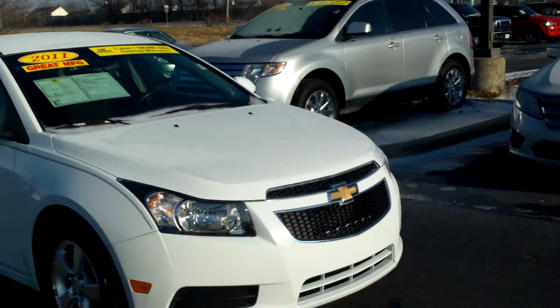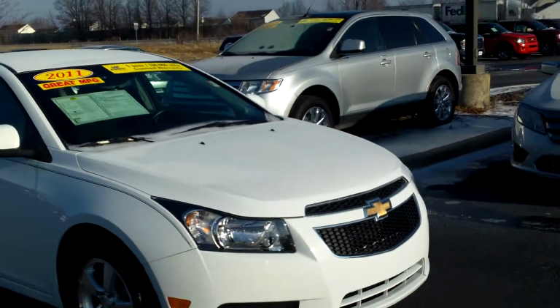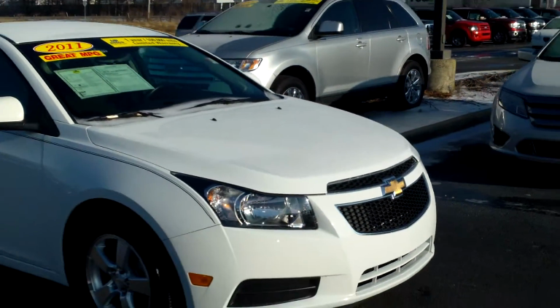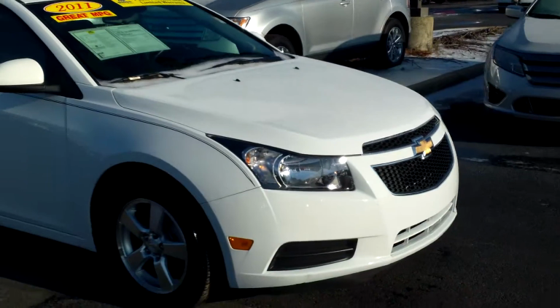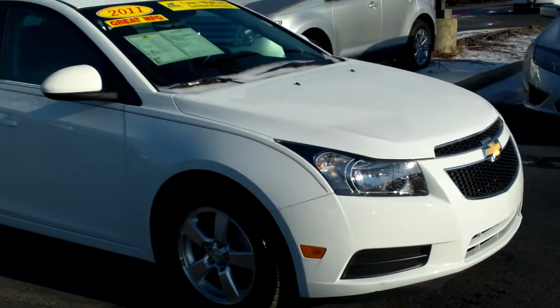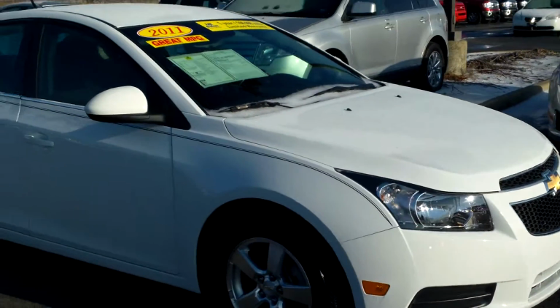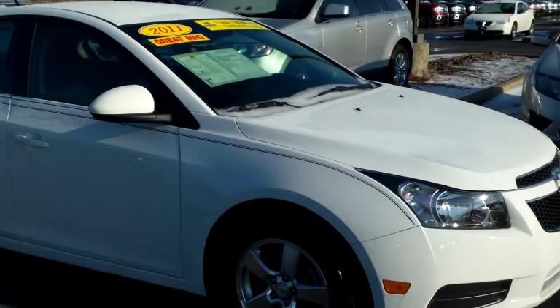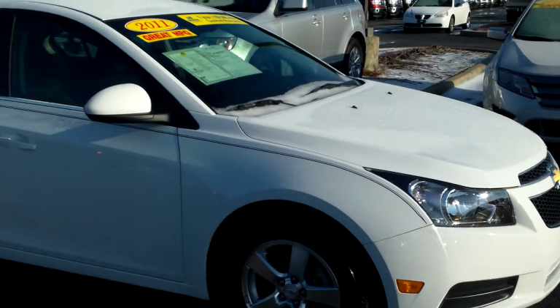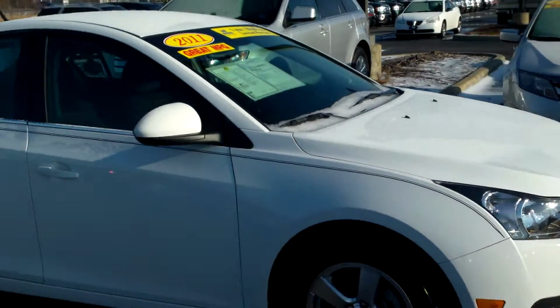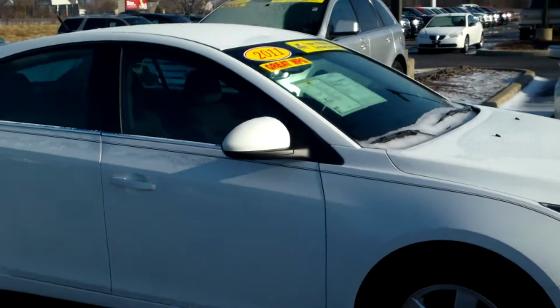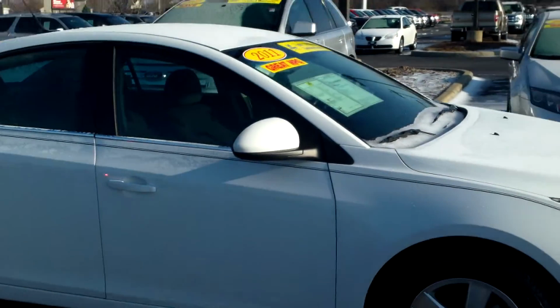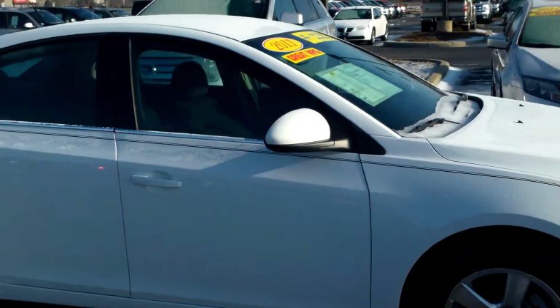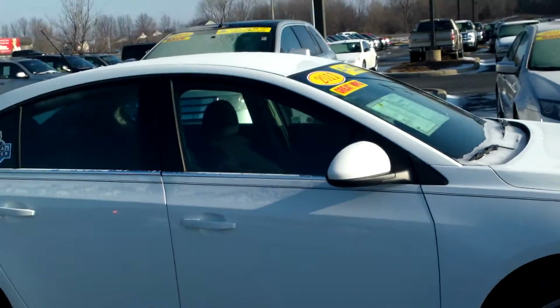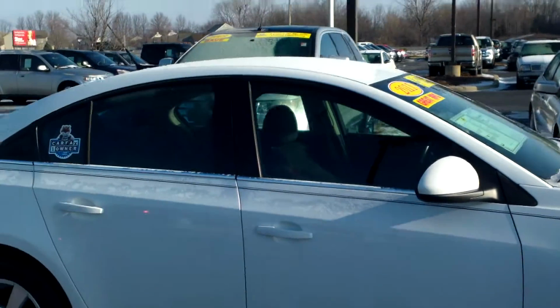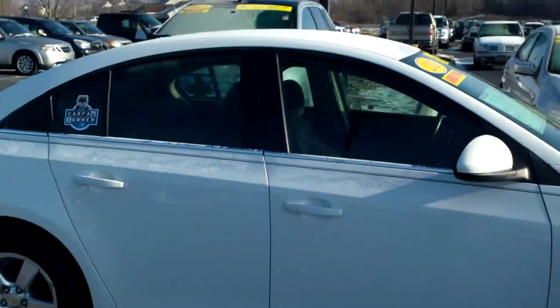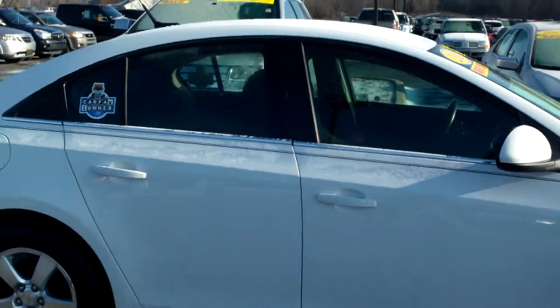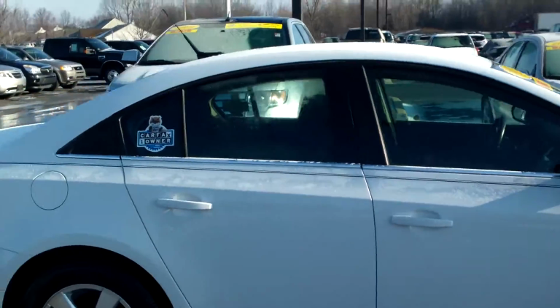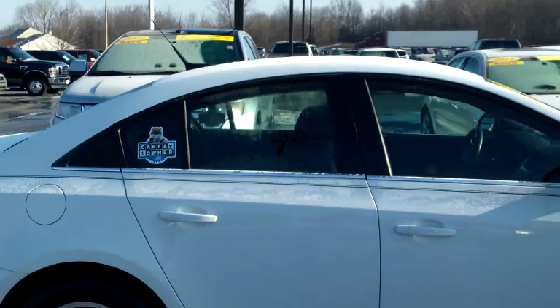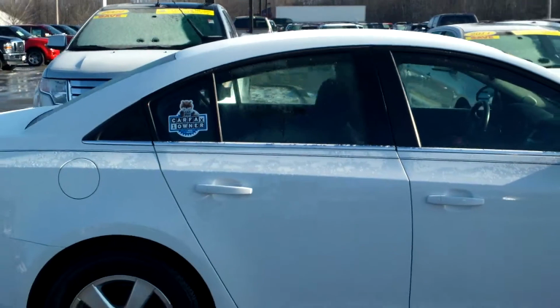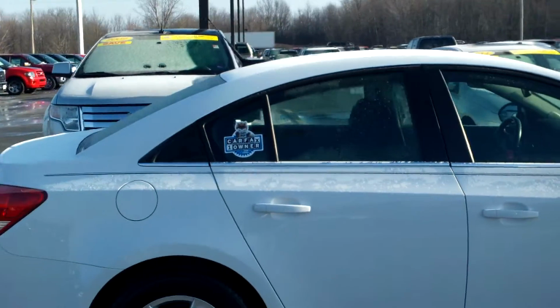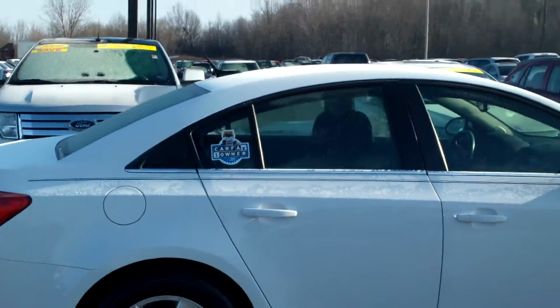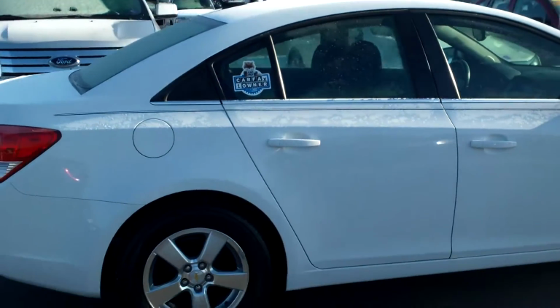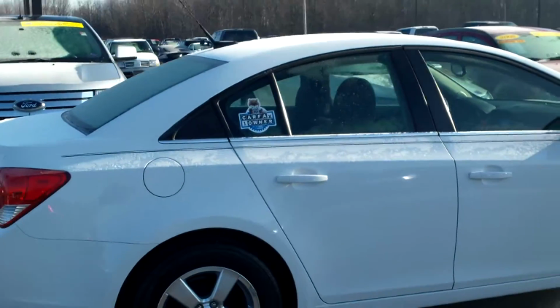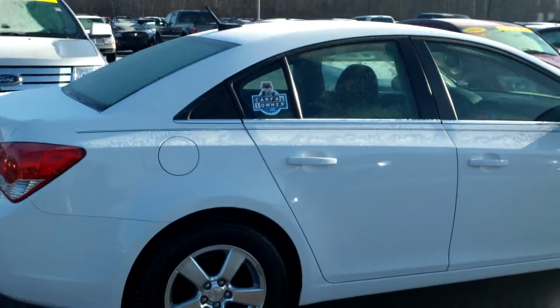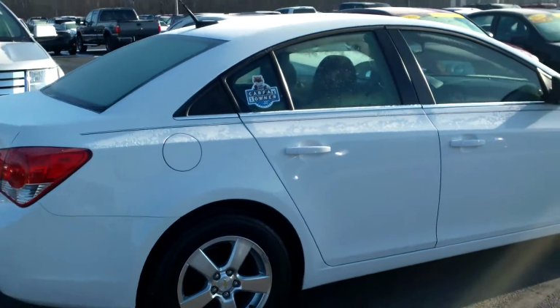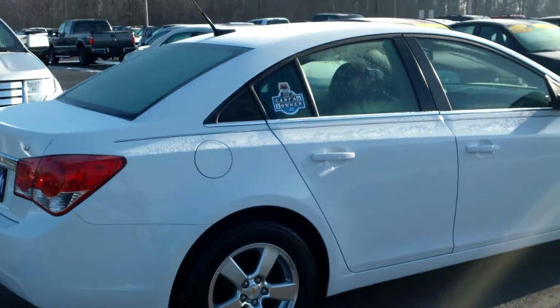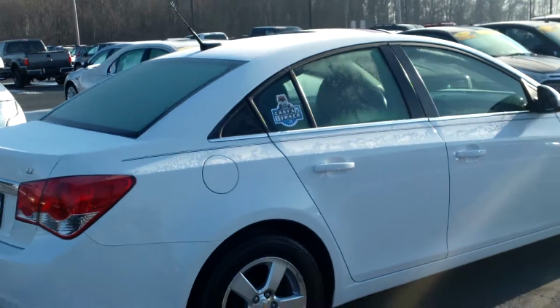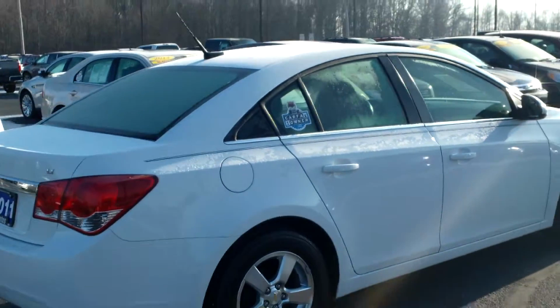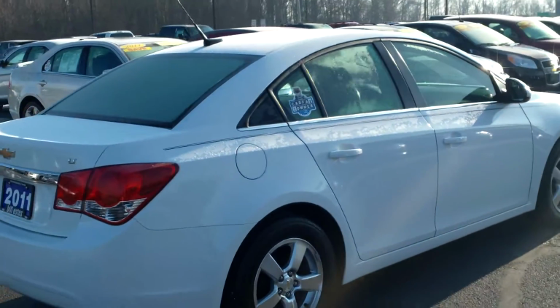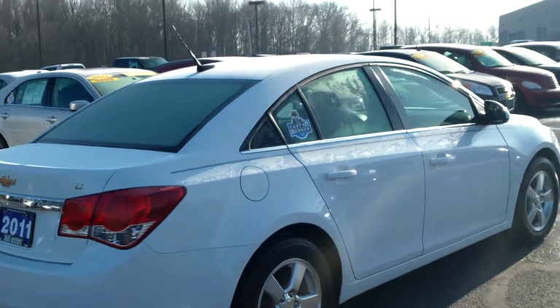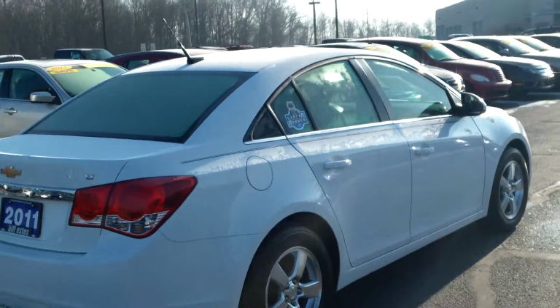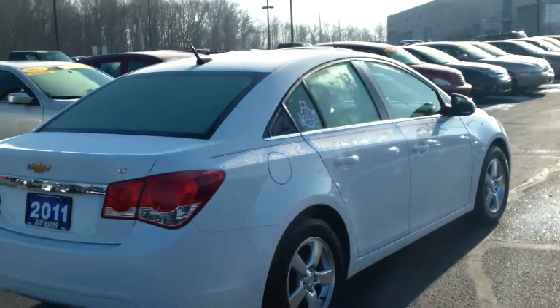You can see a very clean car — no dents, no scratches, no dings, nothing like that on the body. Very well kept, very well maintained. It is a one-owner vehicle, no accidents or anything like that.